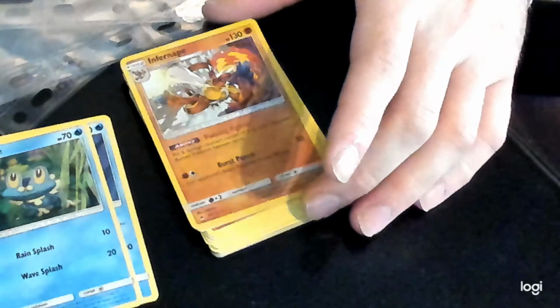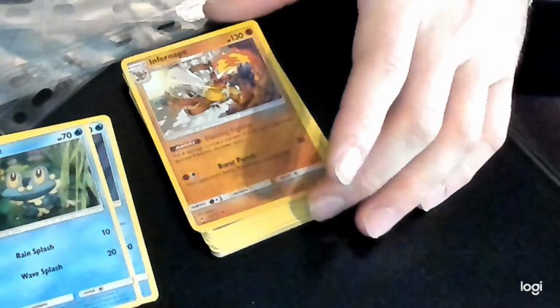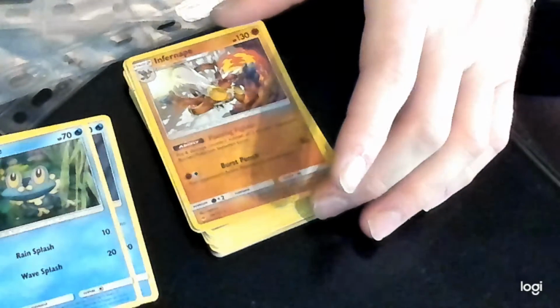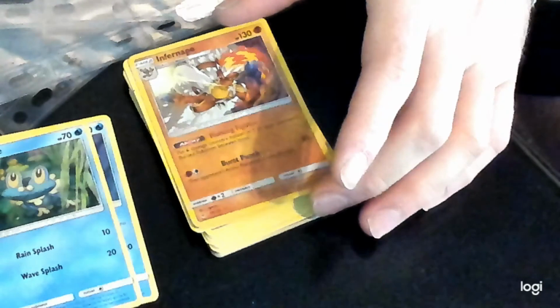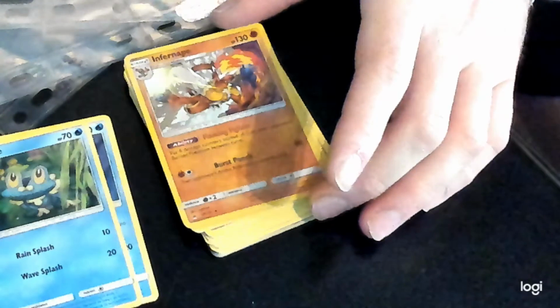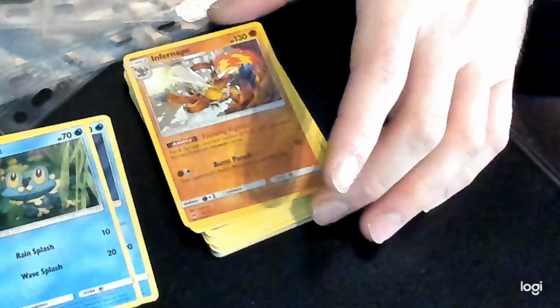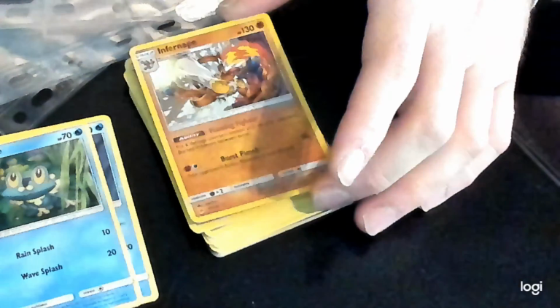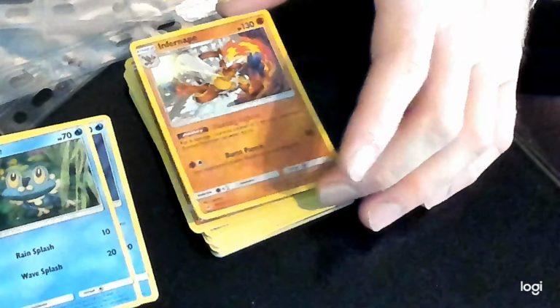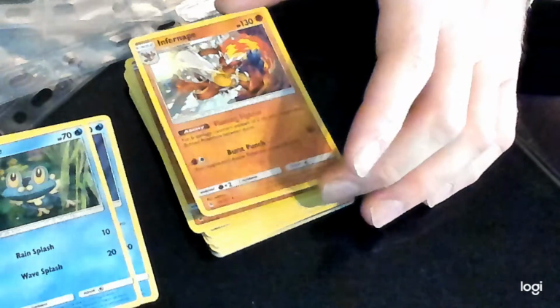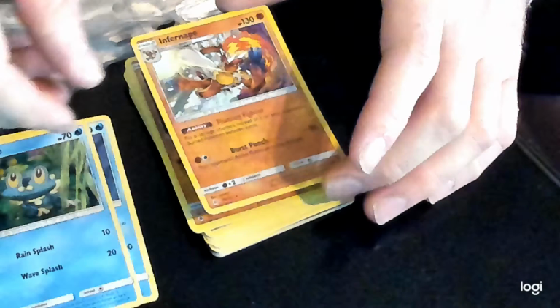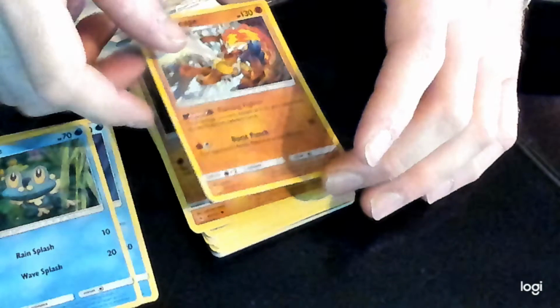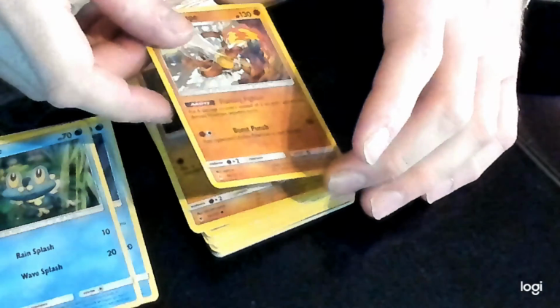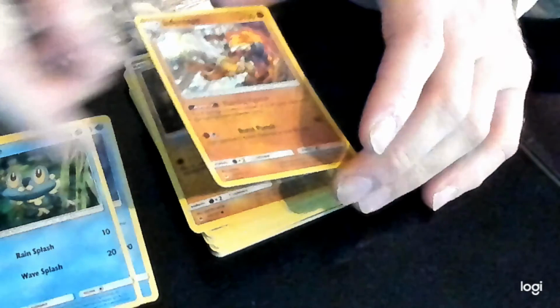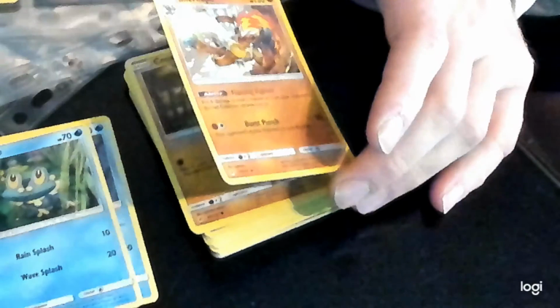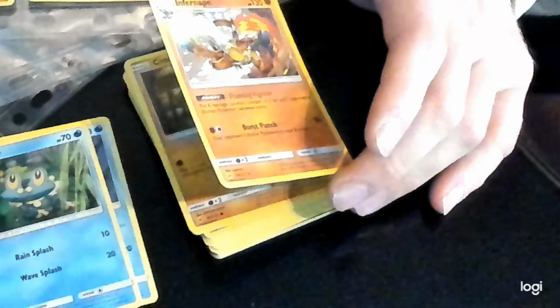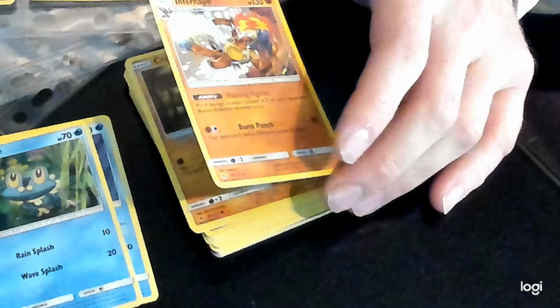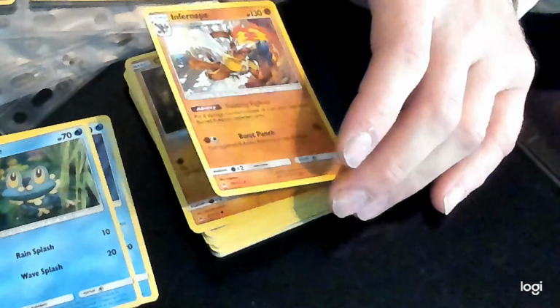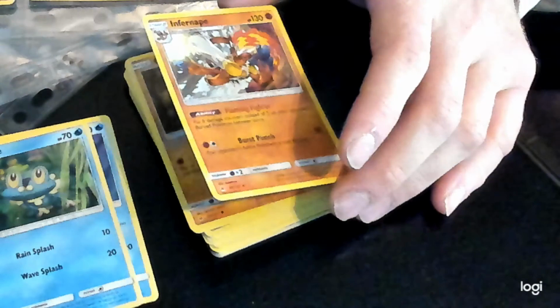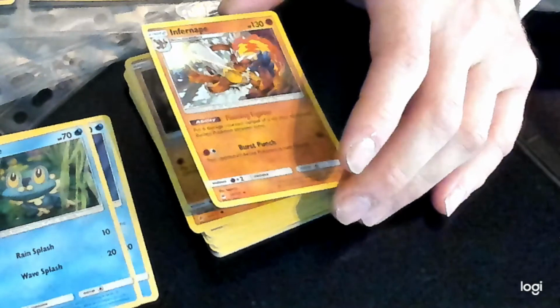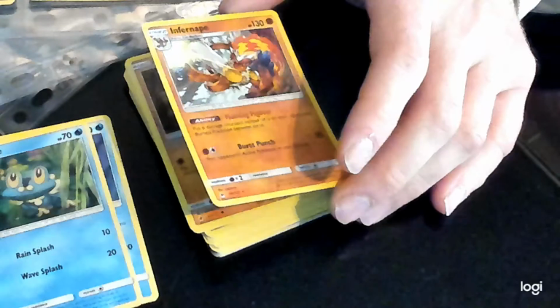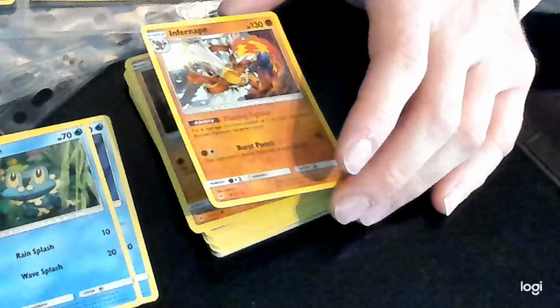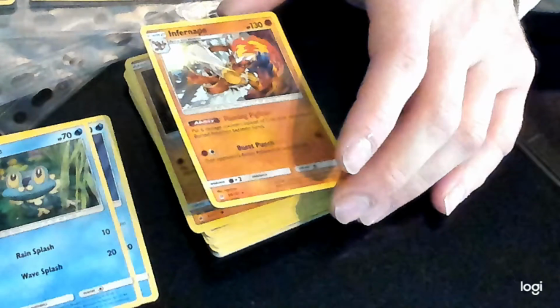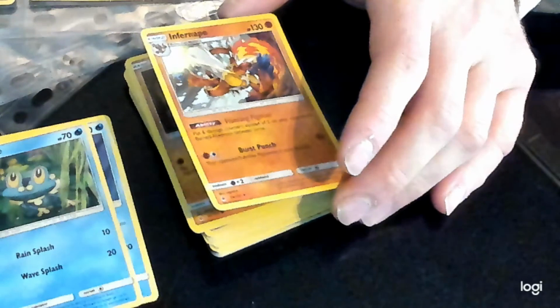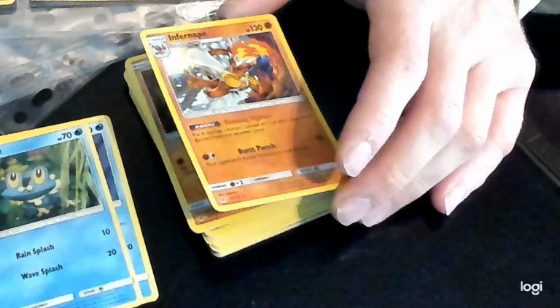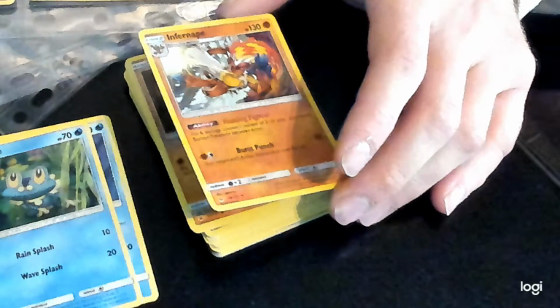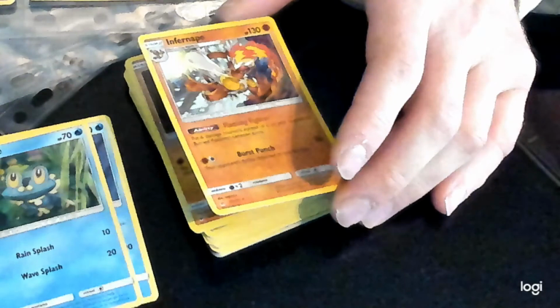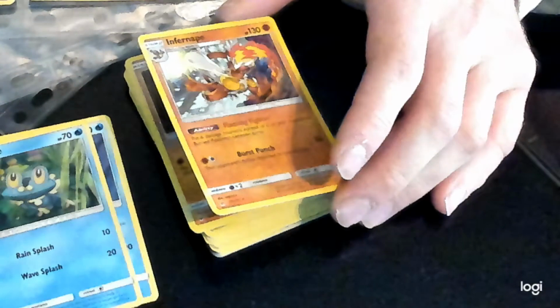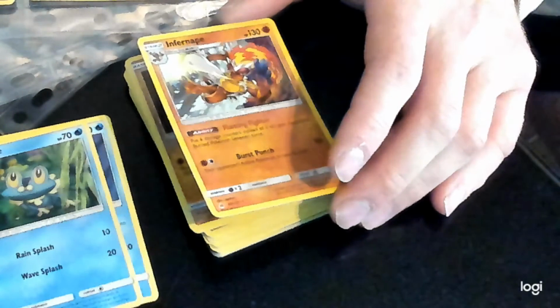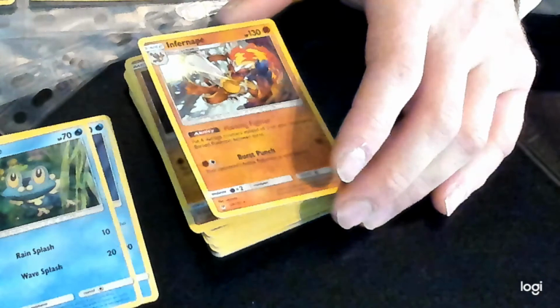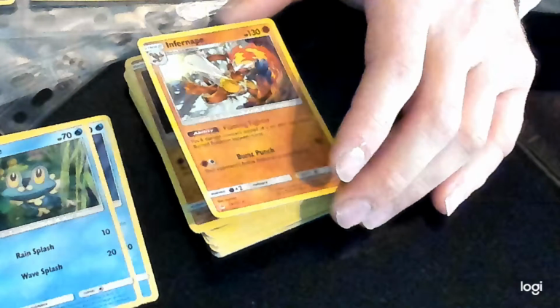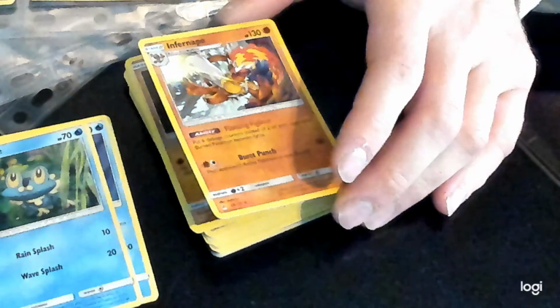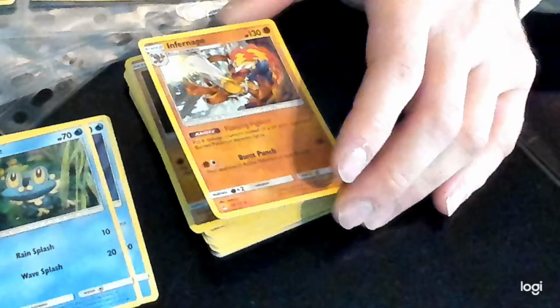And we're dropping all the way down to Inferno. We'll click on this because this is the holo card, and there could be 3 versions of it — actually no, there's only 2. So there's the holo and reverse, so we have the genuine holo.